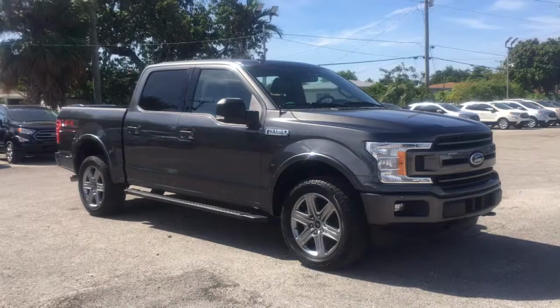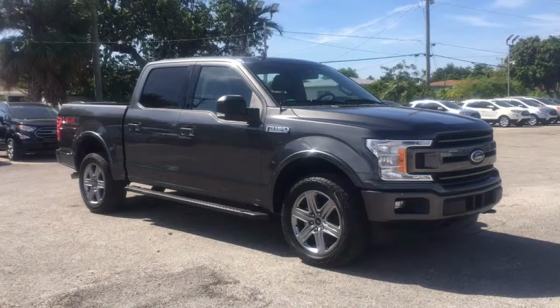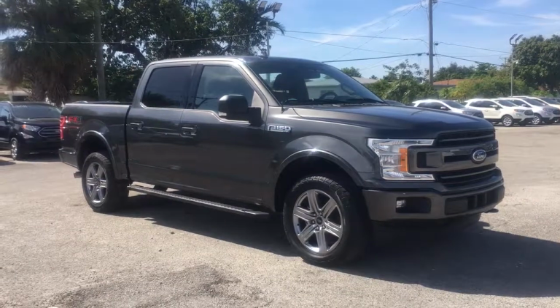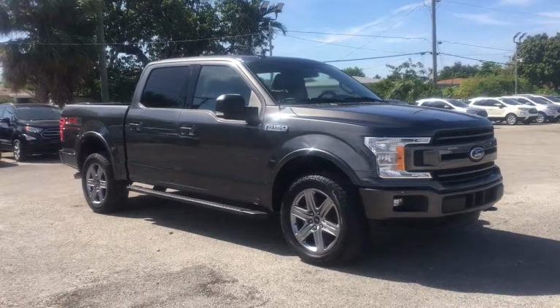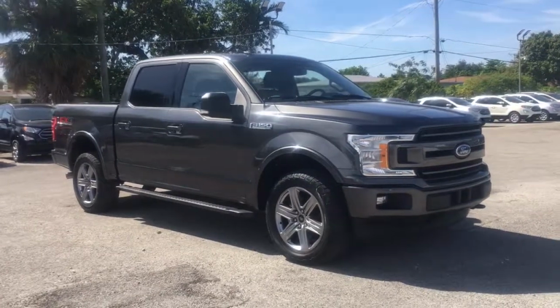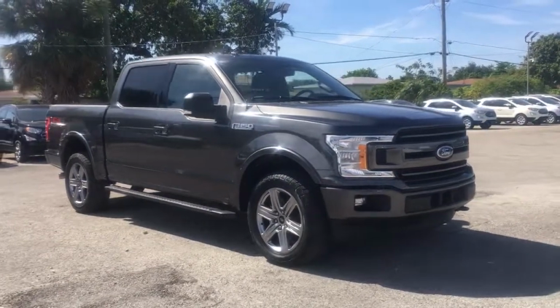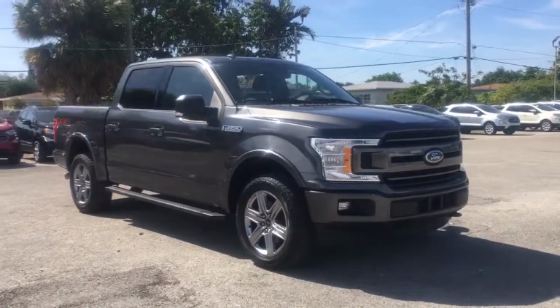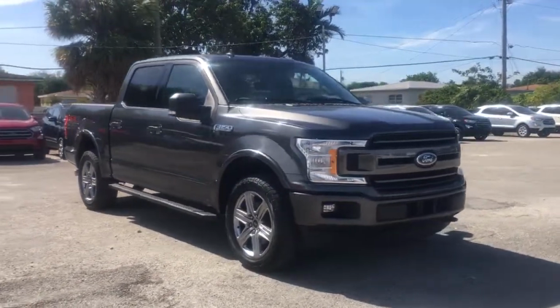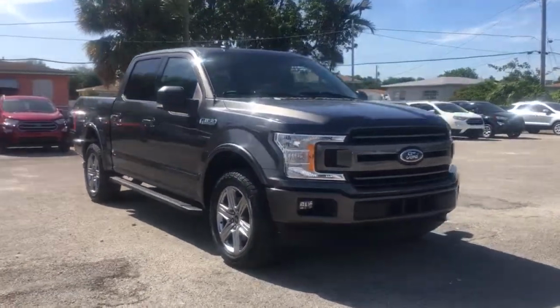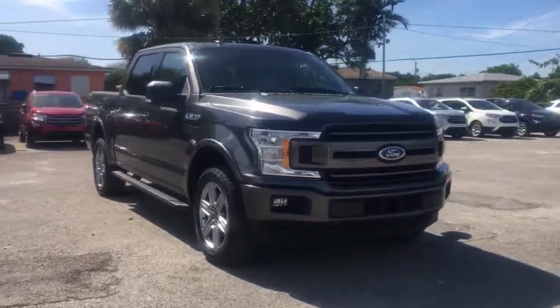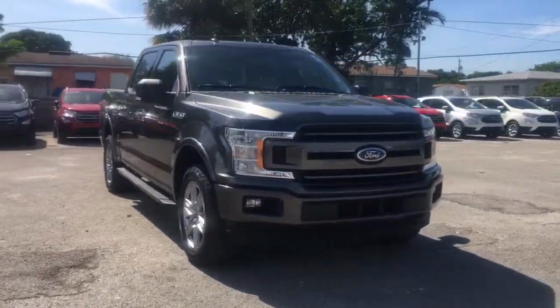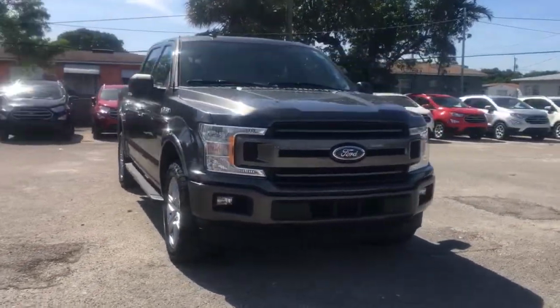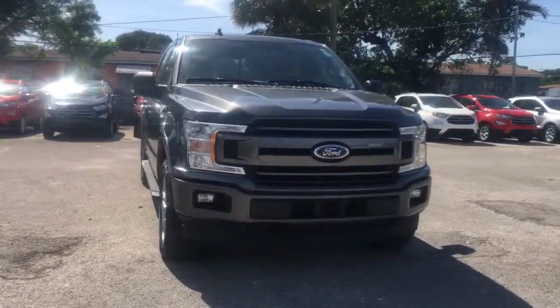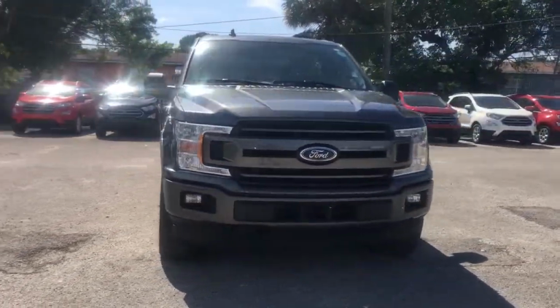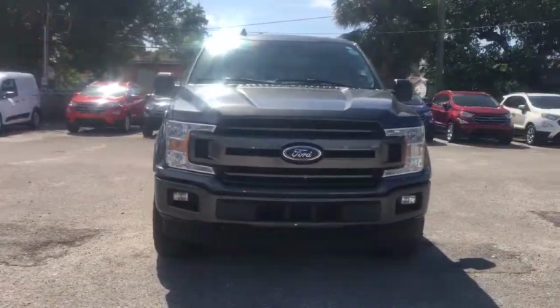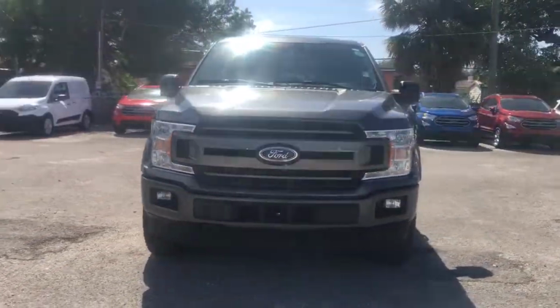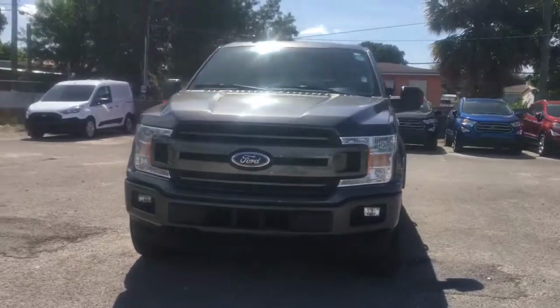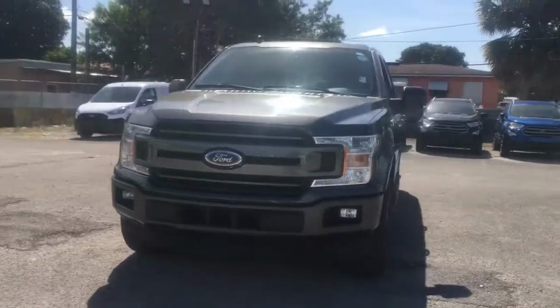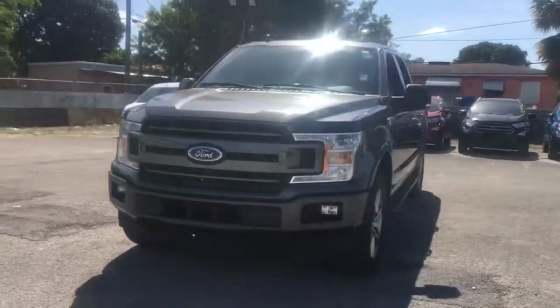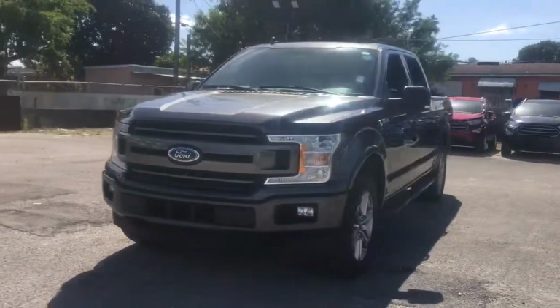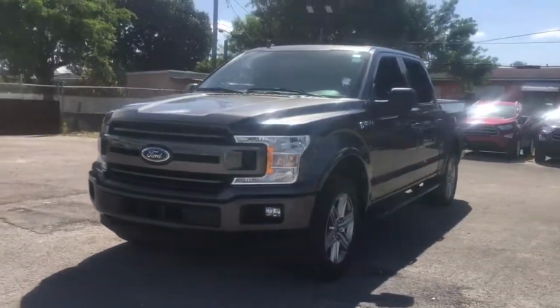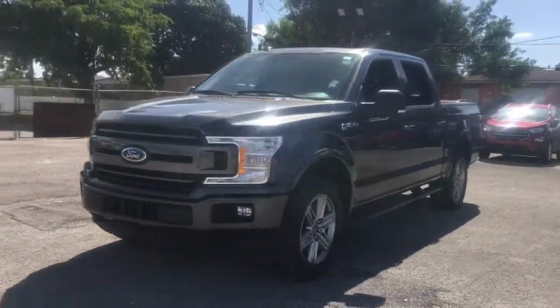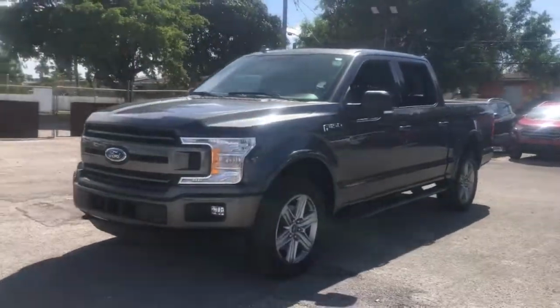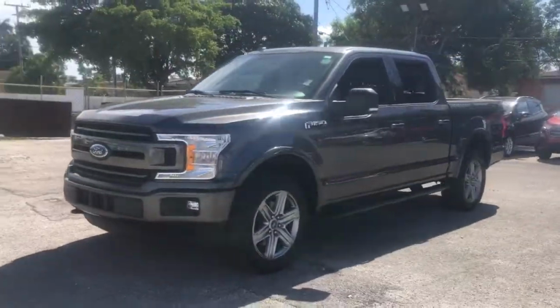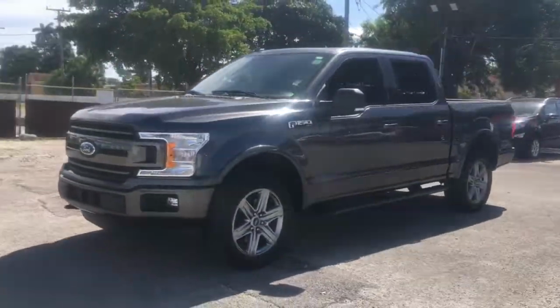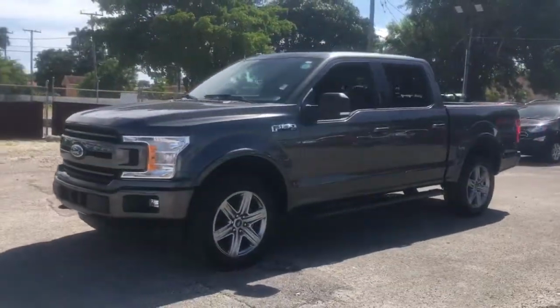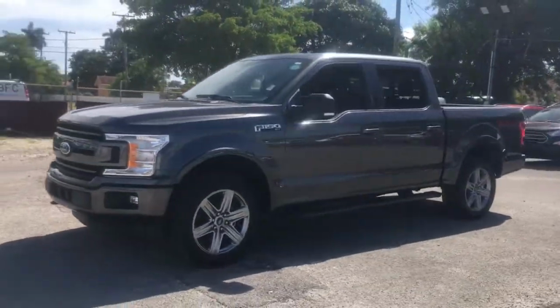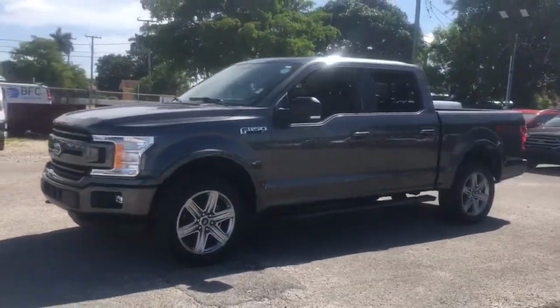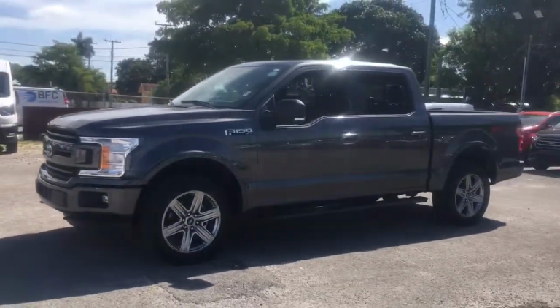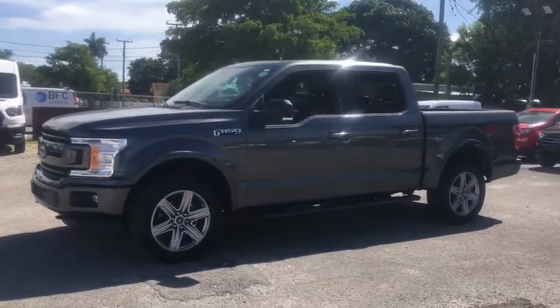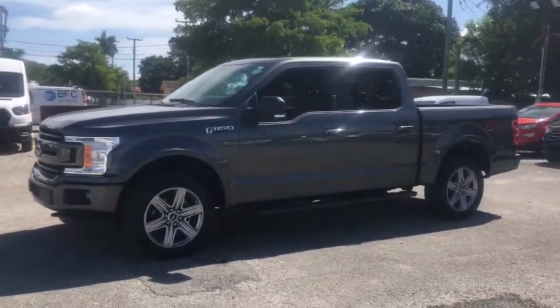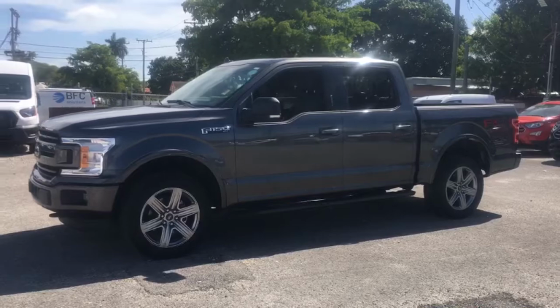Get into a car with value. 2018 Ford F-150, with less than 25,000 miles on the odometer — this vehicle provides excellent value.